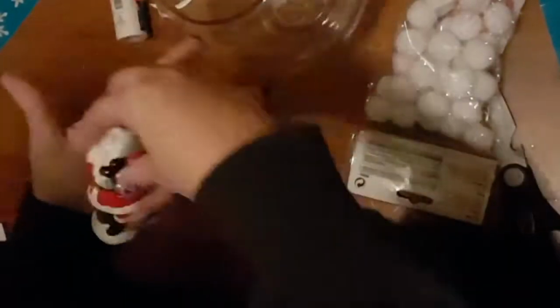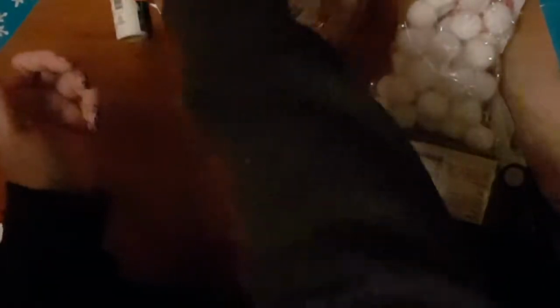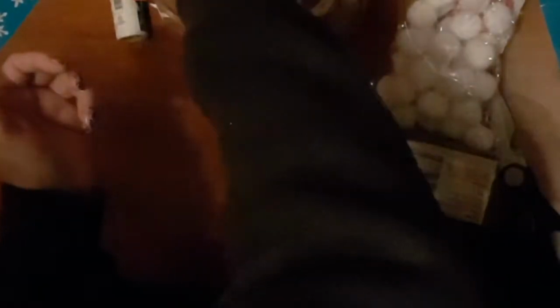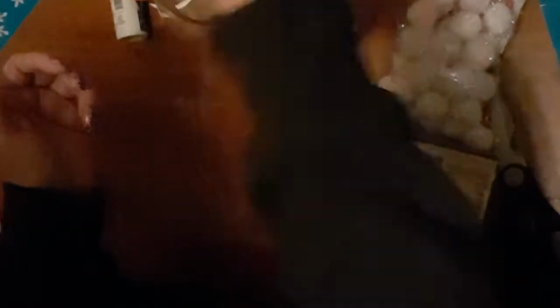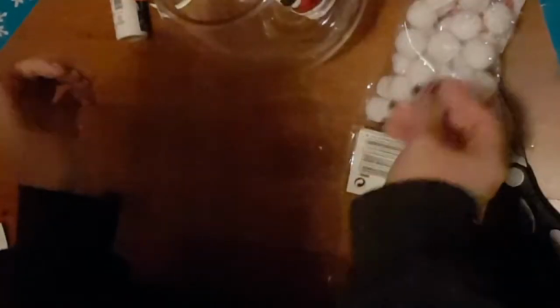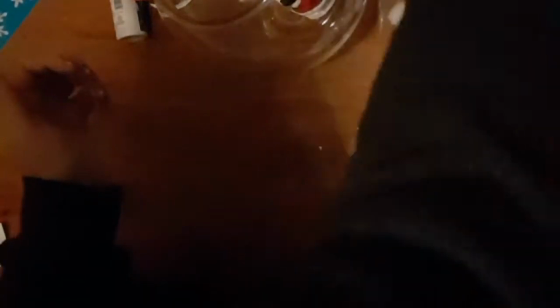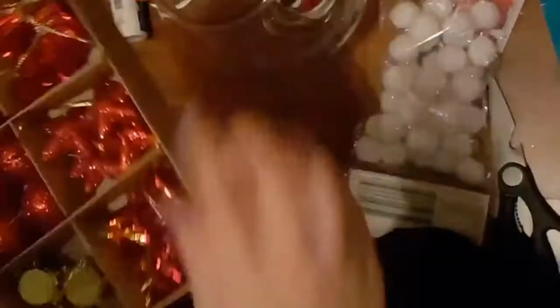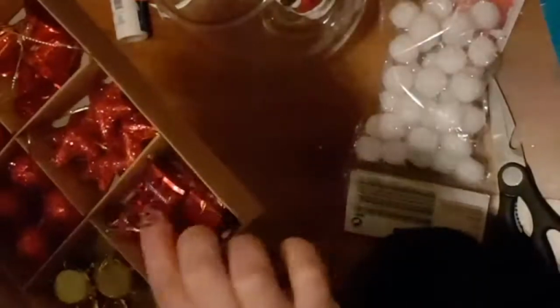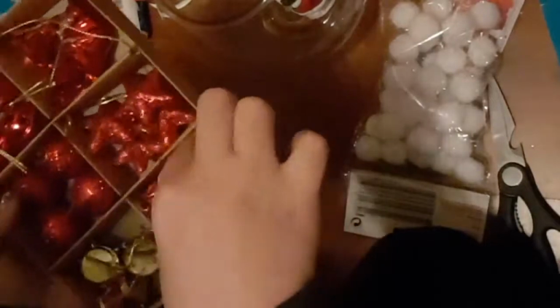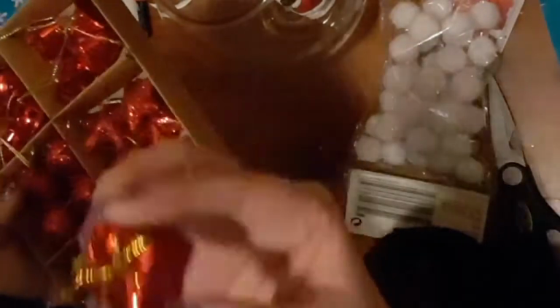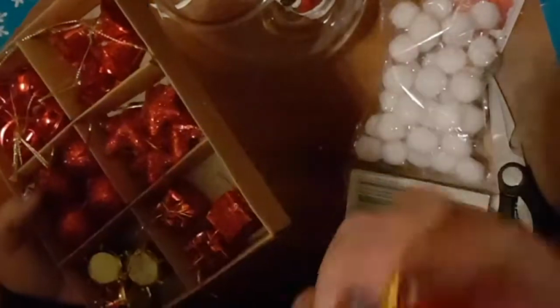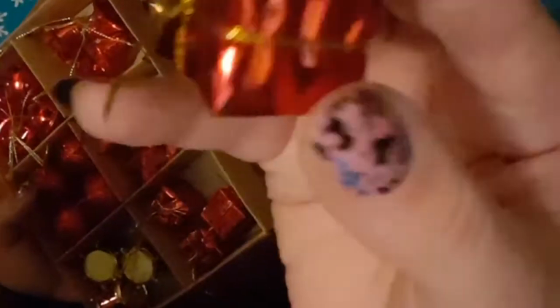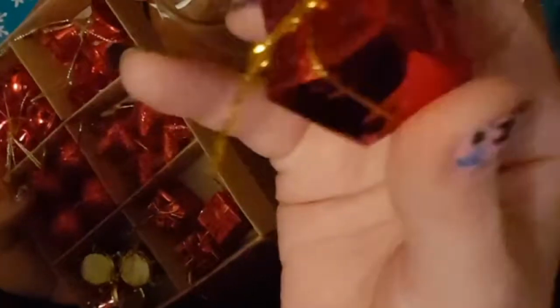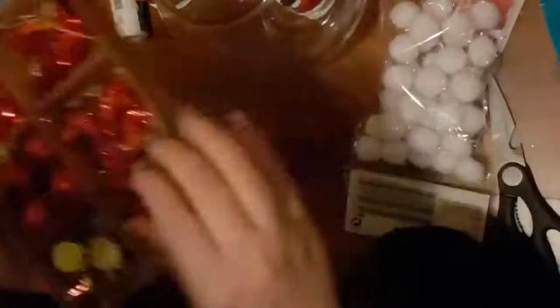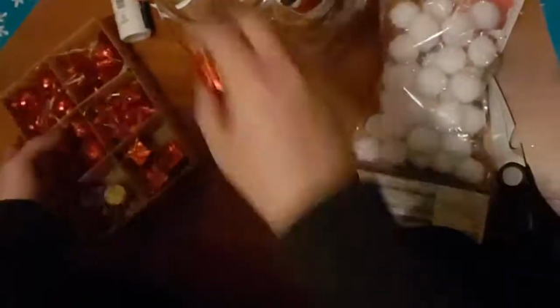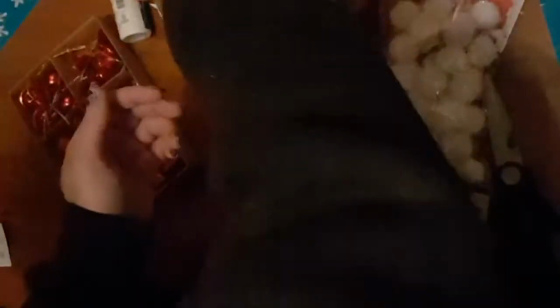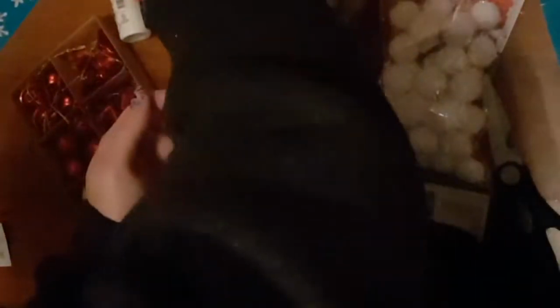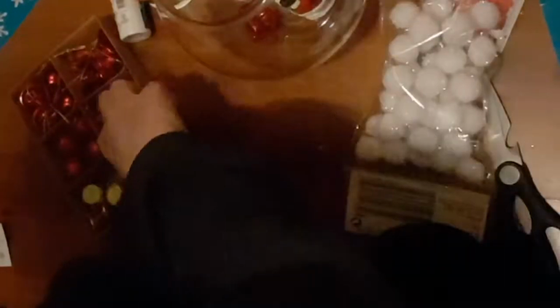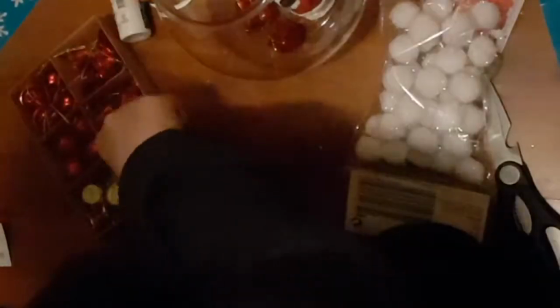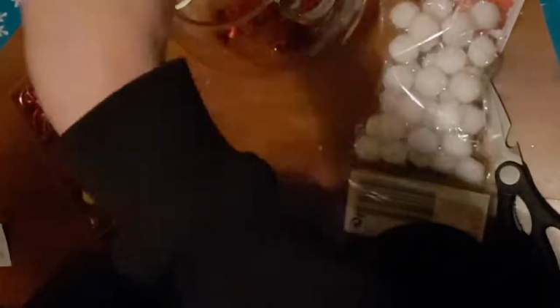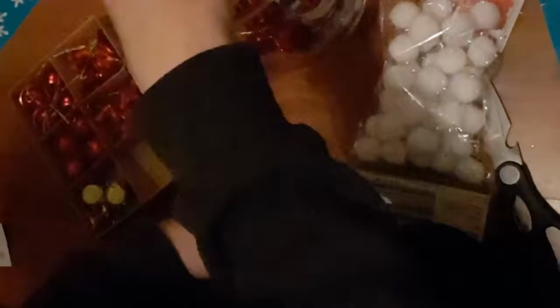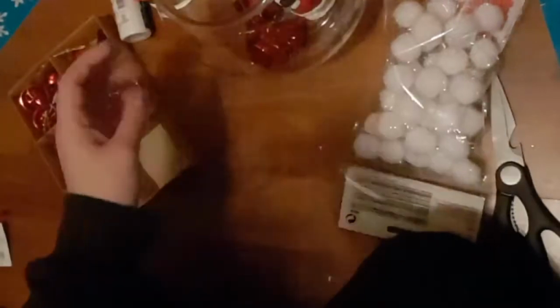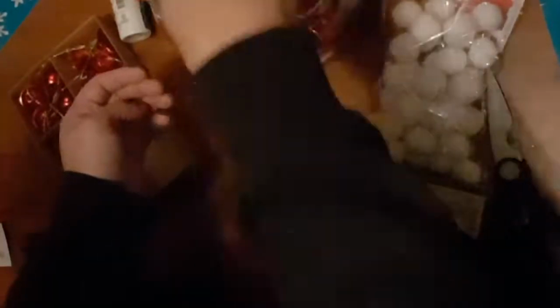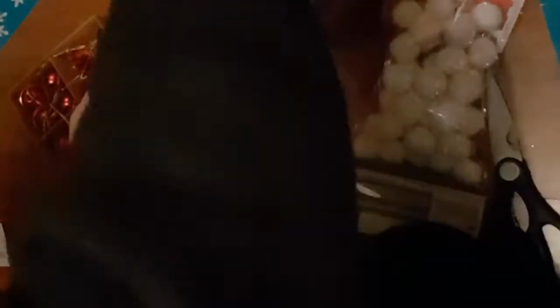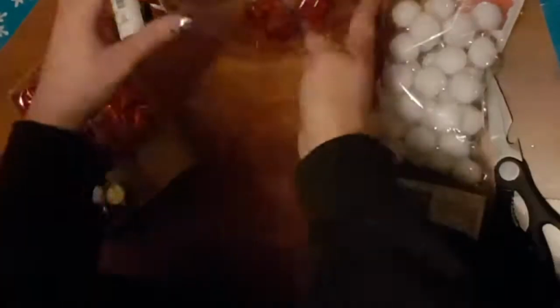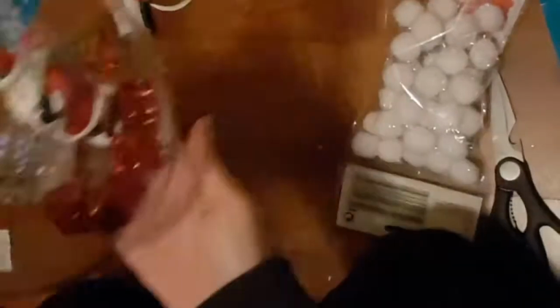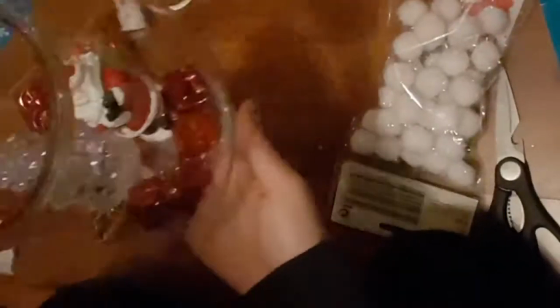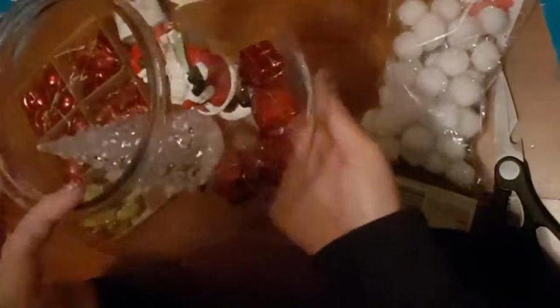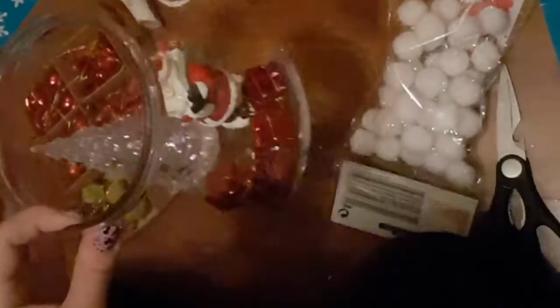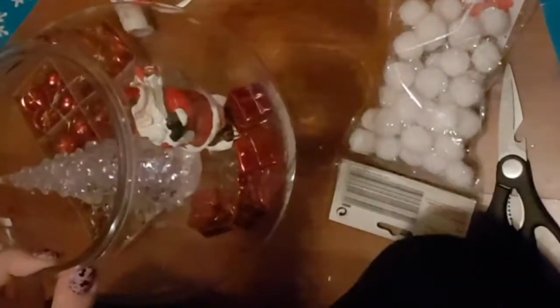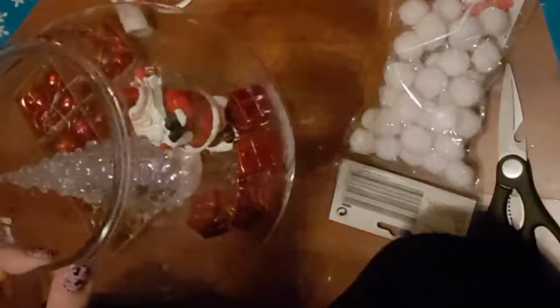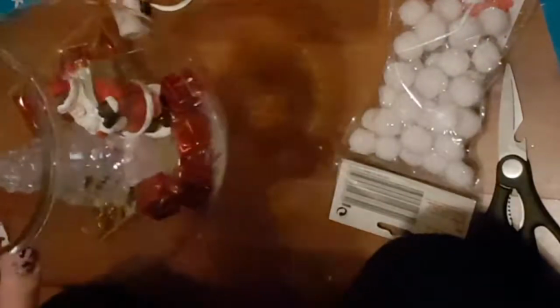I'm popping the ornaments in to see roughly where I want them to sit. I'm also taking the little presents from that selection pack and popping them in to see roughly where I want them. Now I'm going to glue those into place.